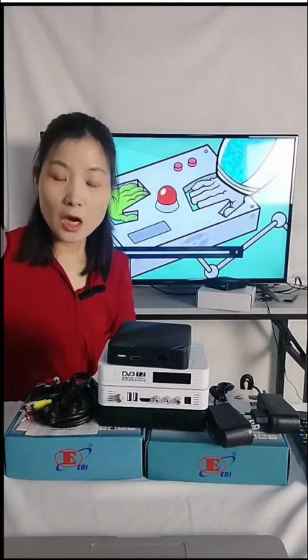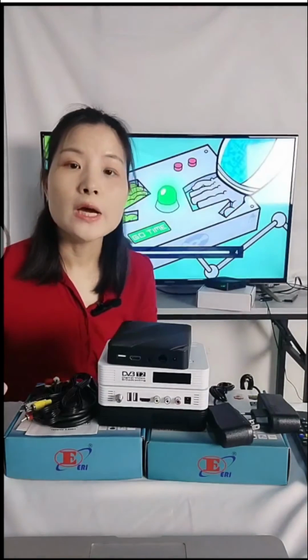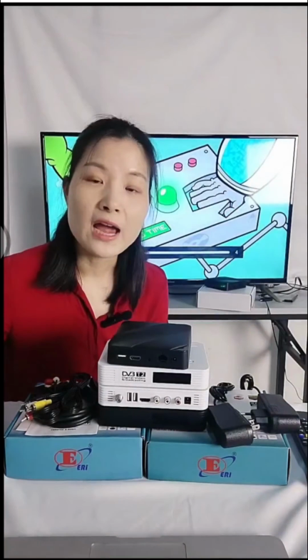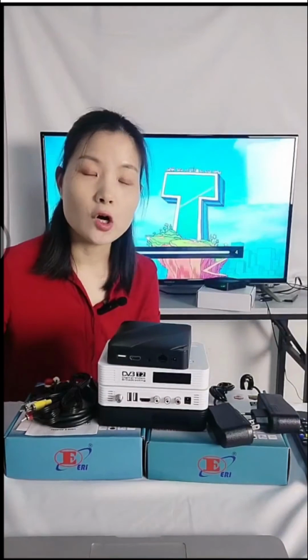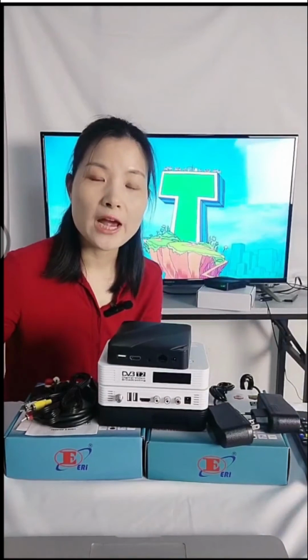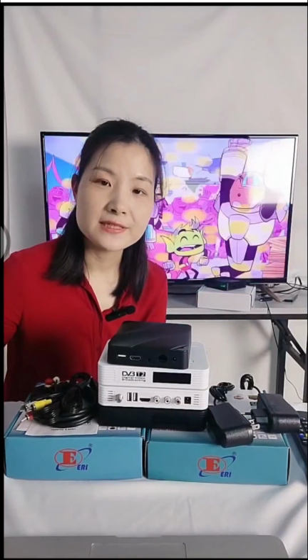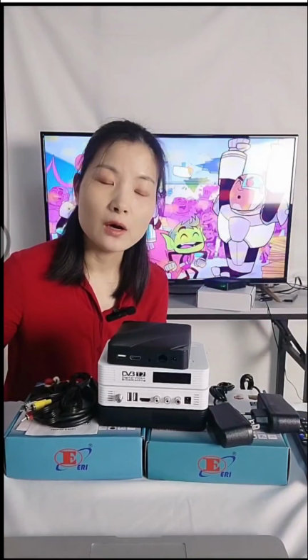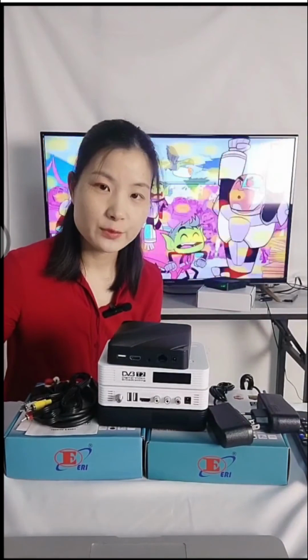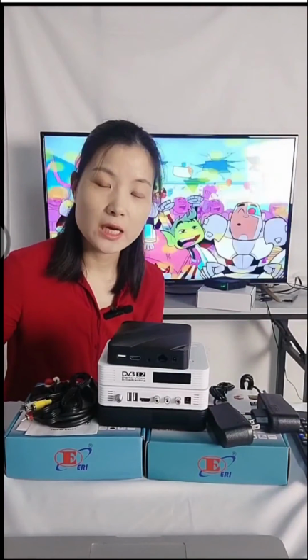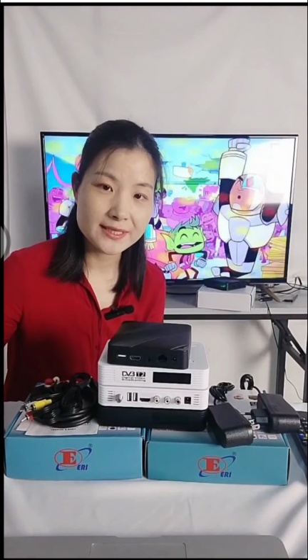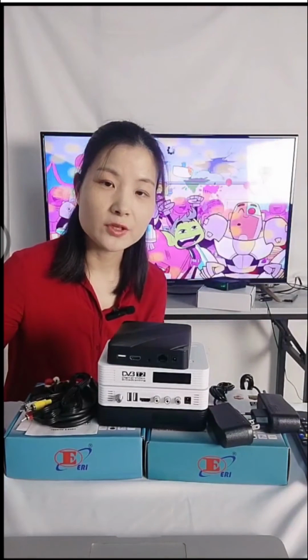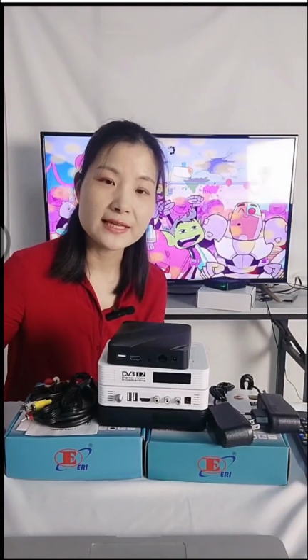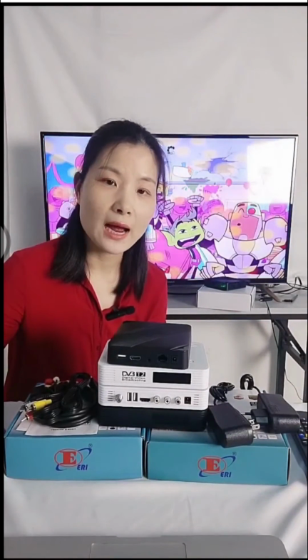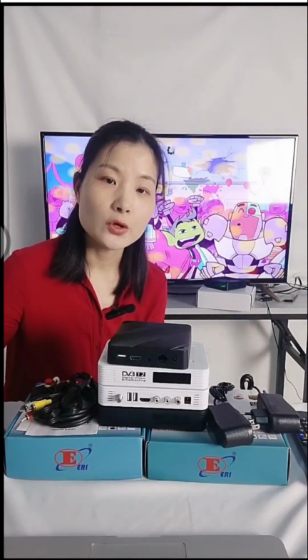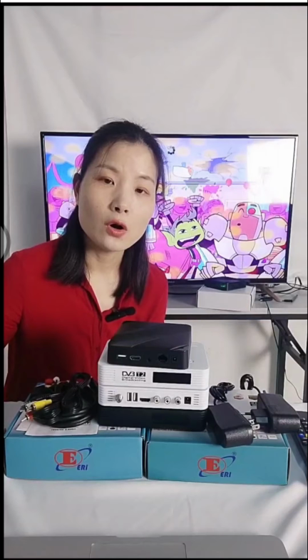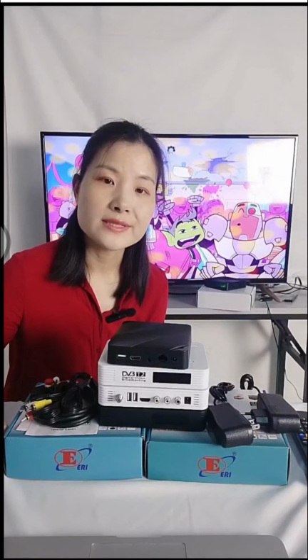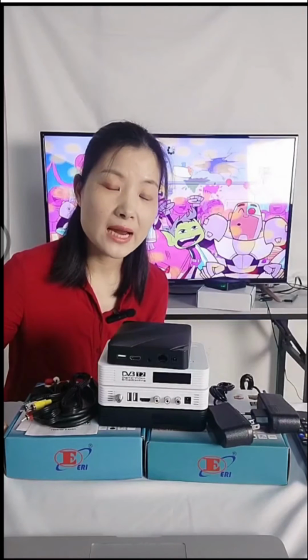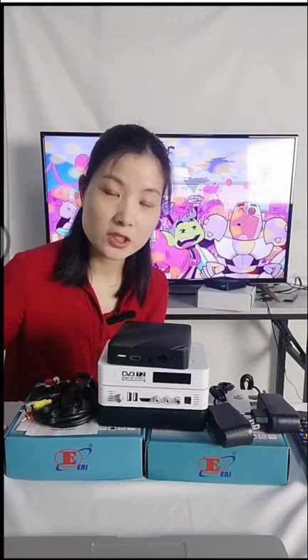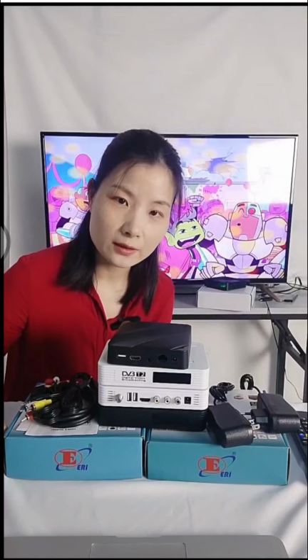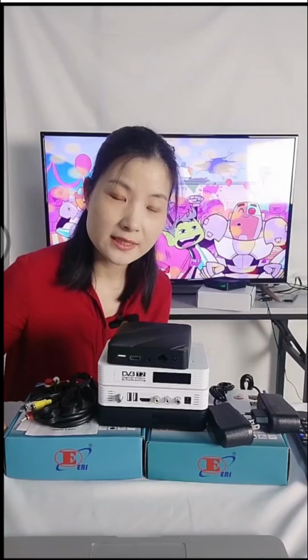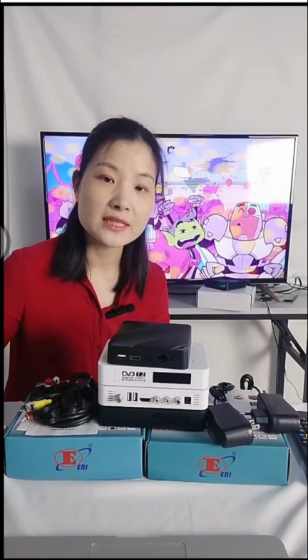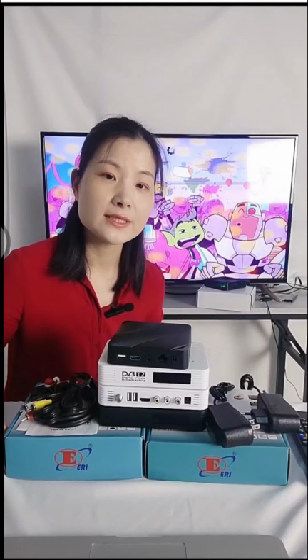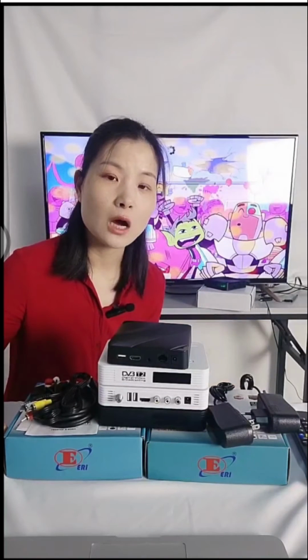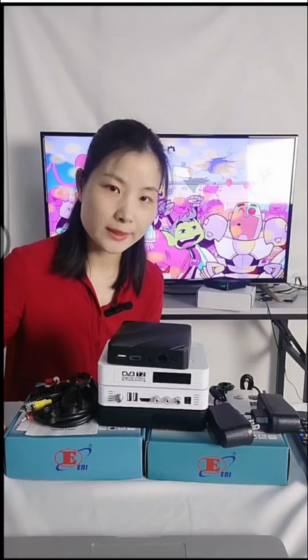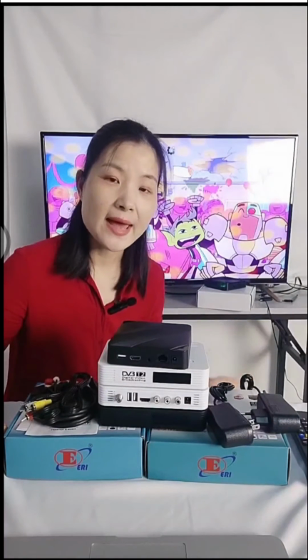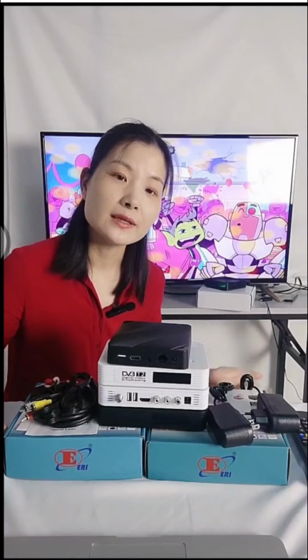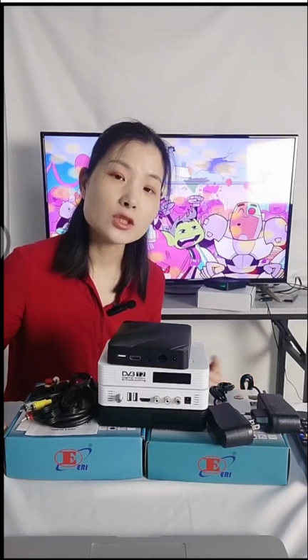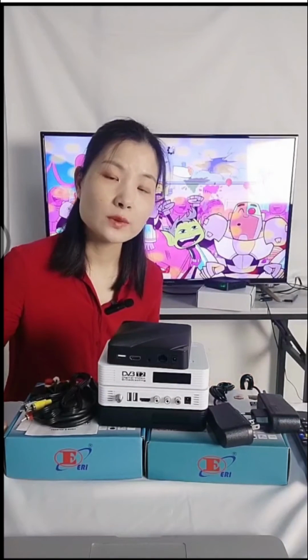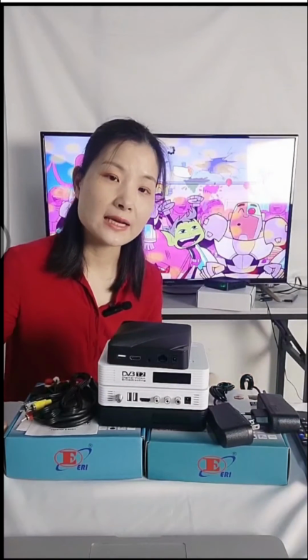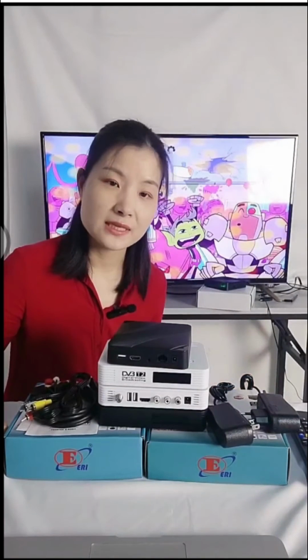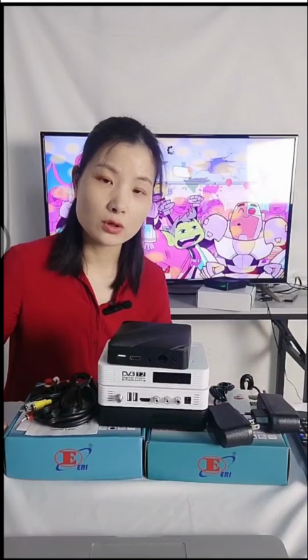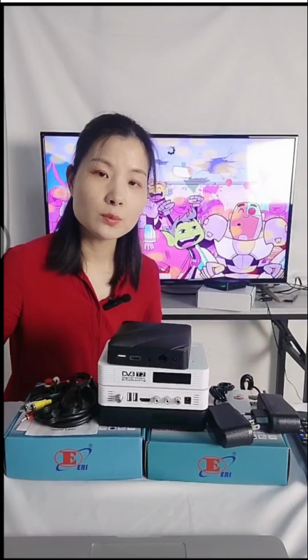If you have your own IPTV server or IPTV system, you only need to send us your server URL address, and we can integrate it into our box. We can also customize the logo on this box for you.